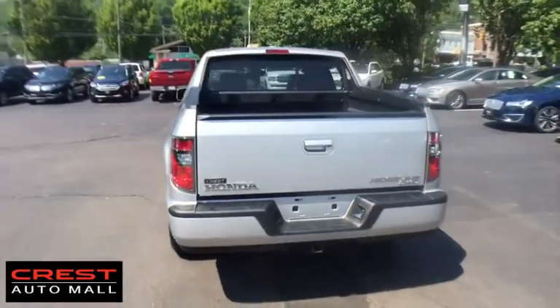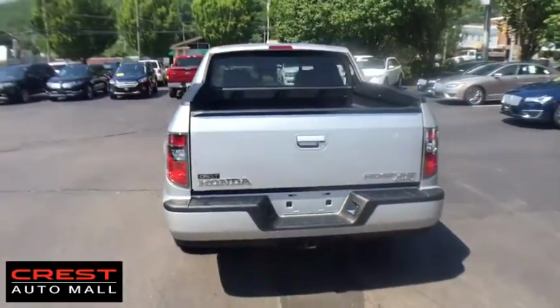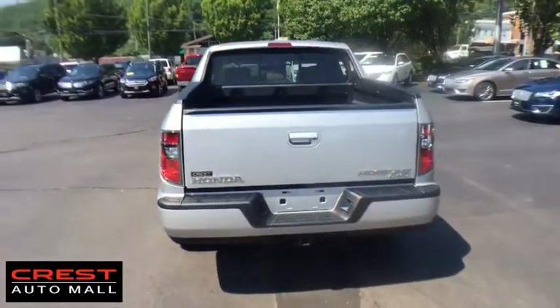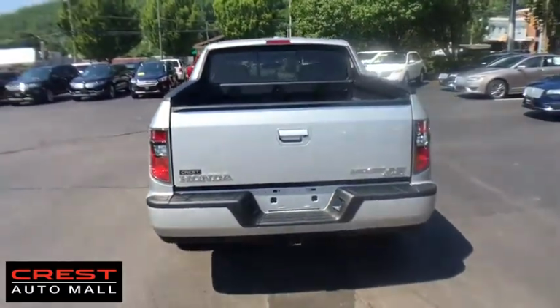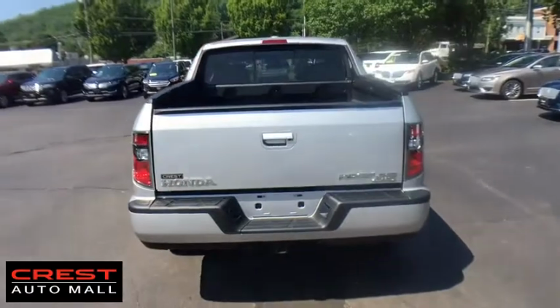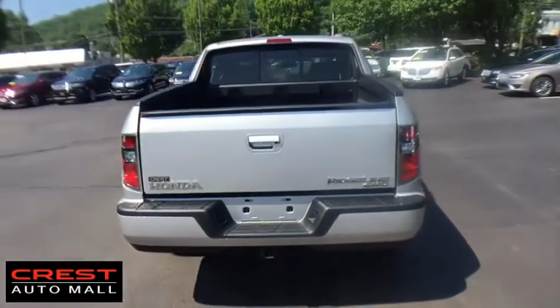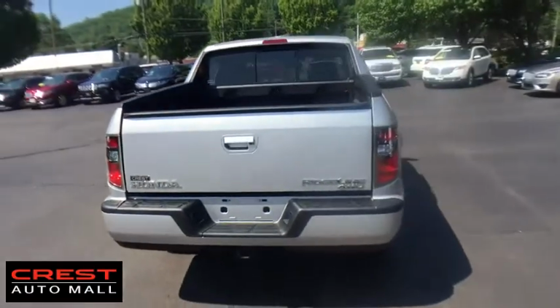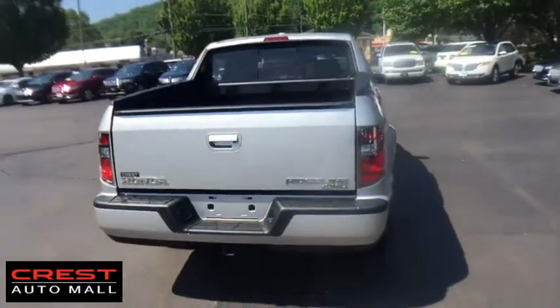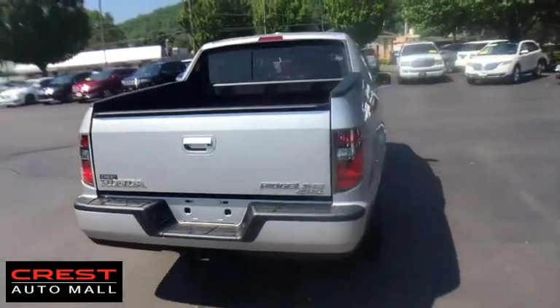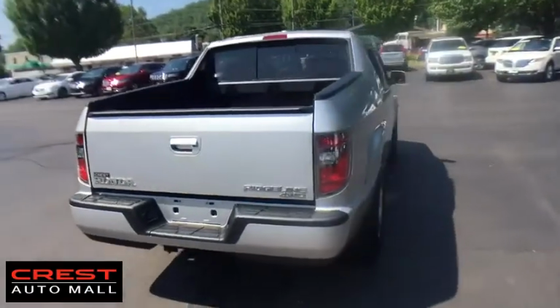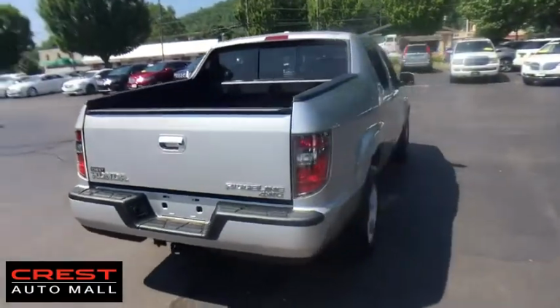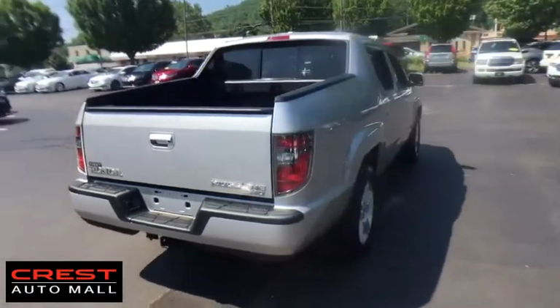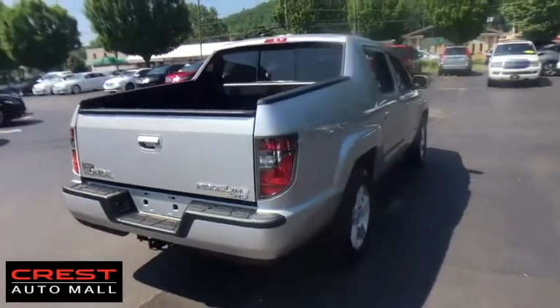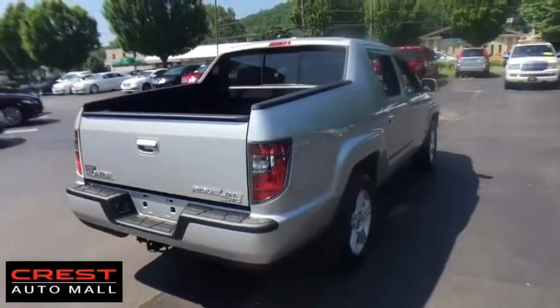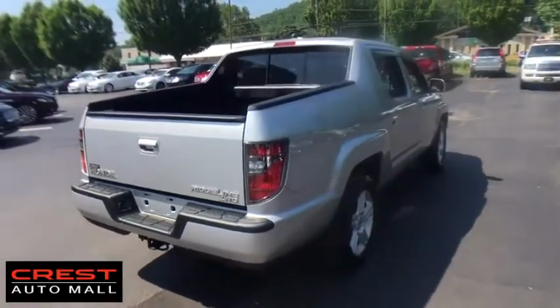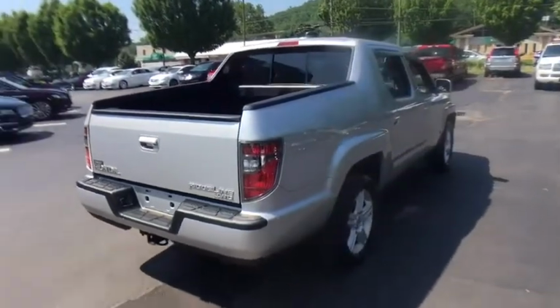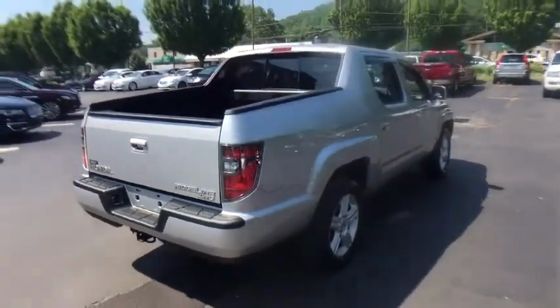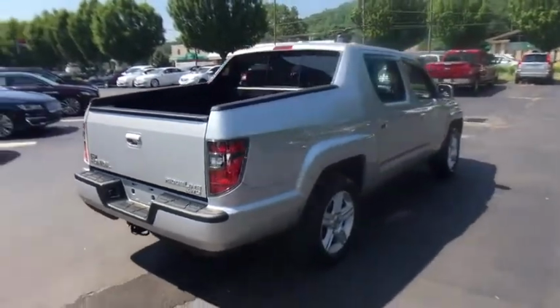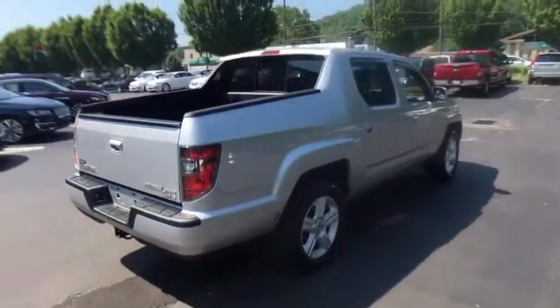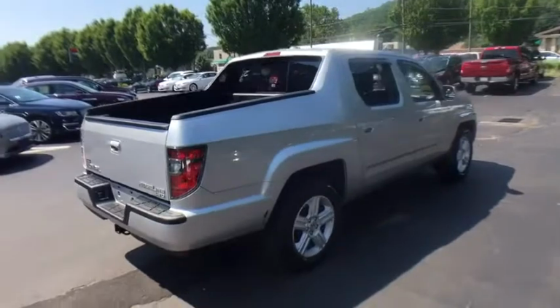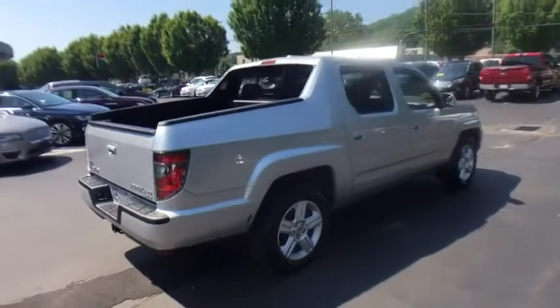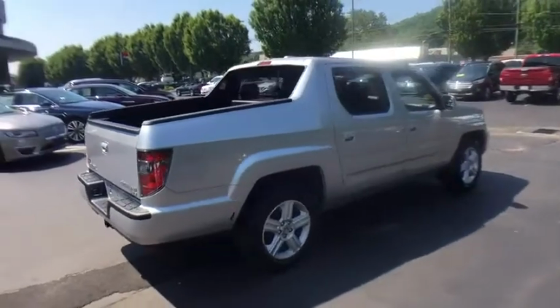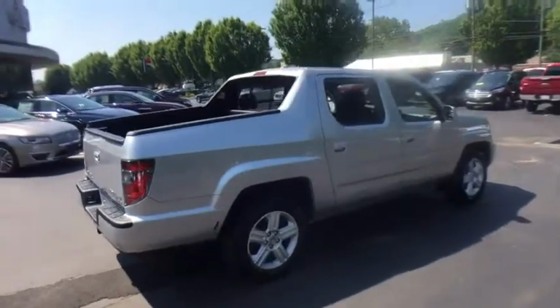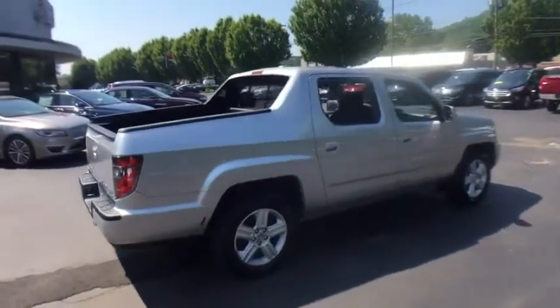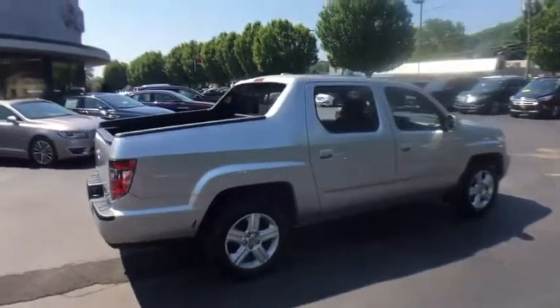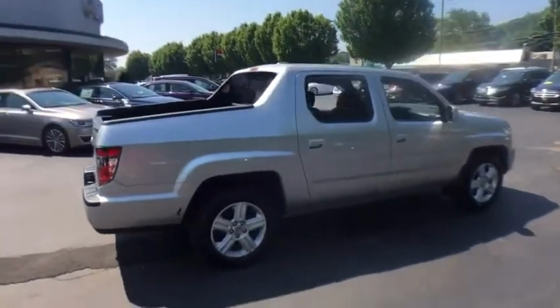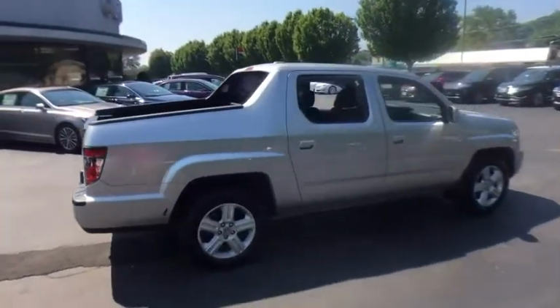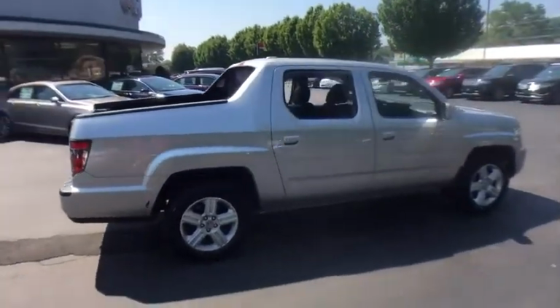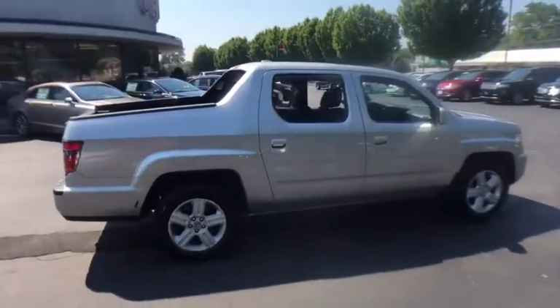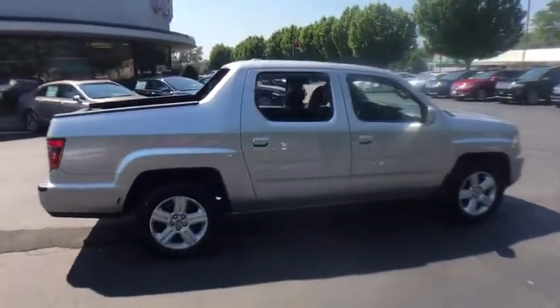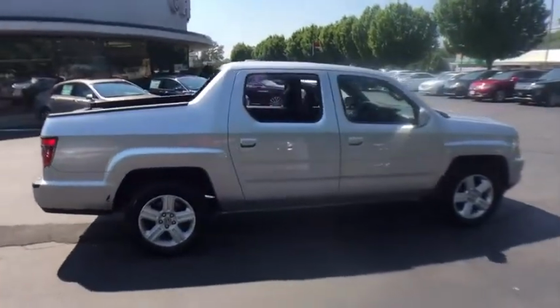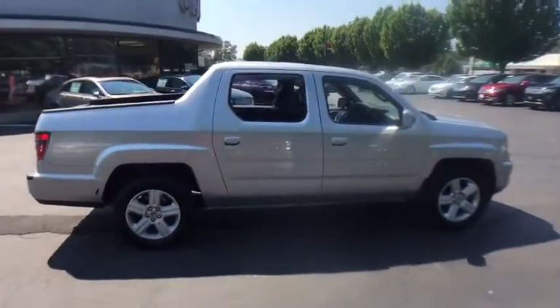Power steering, cruise control, floor mats, four-wheel disc brakes, four-wheel drive, aluminum wheels, universal garage door opener, AM-FM stereo radio, climate control.